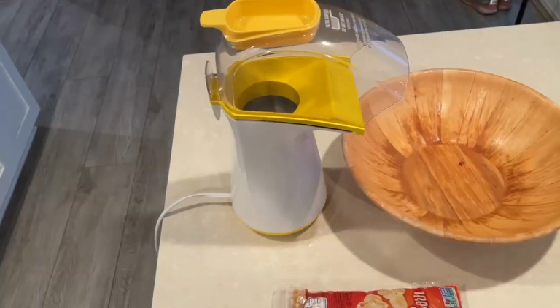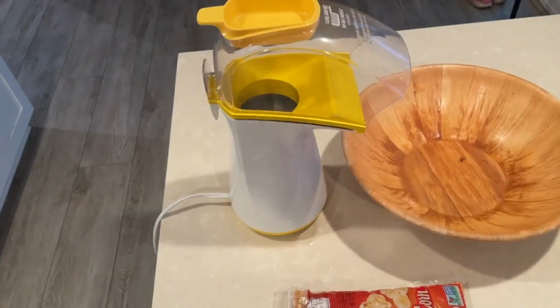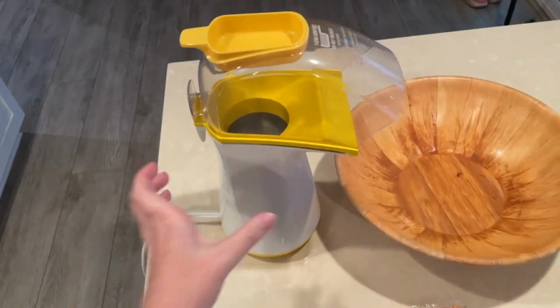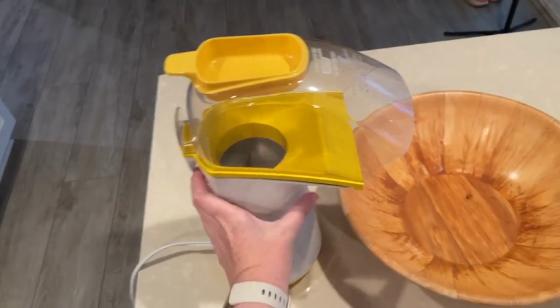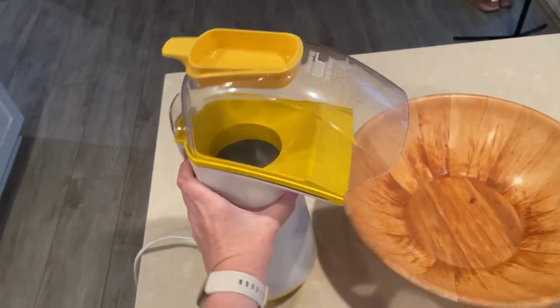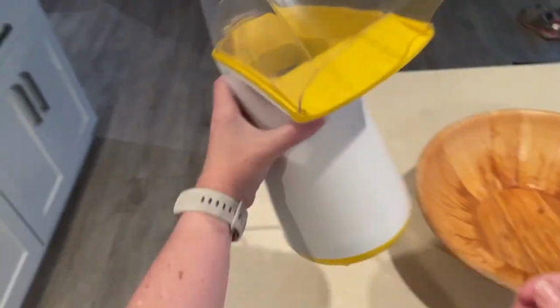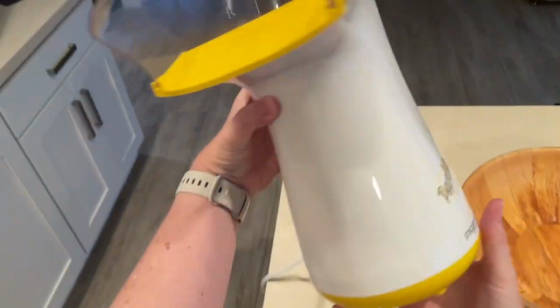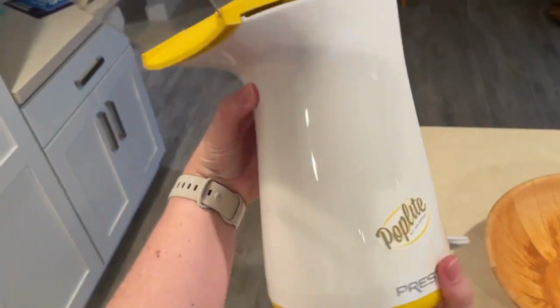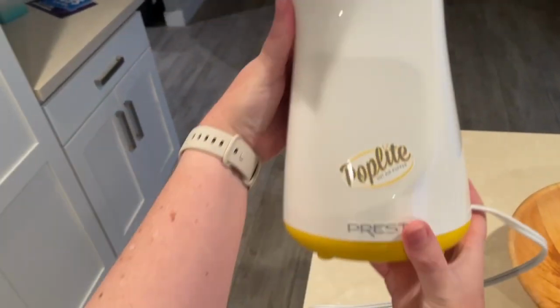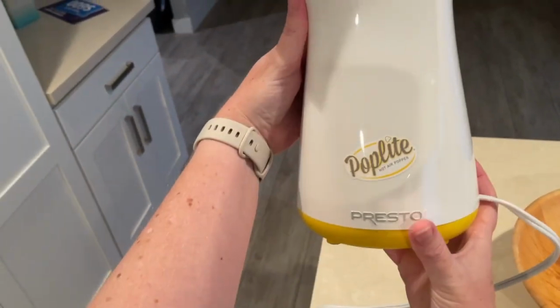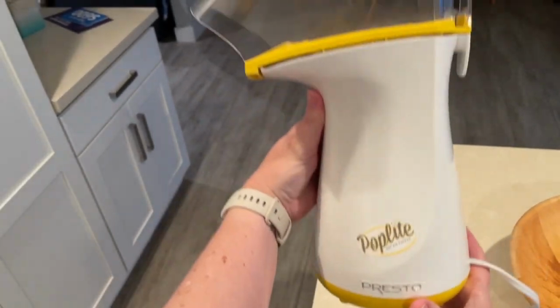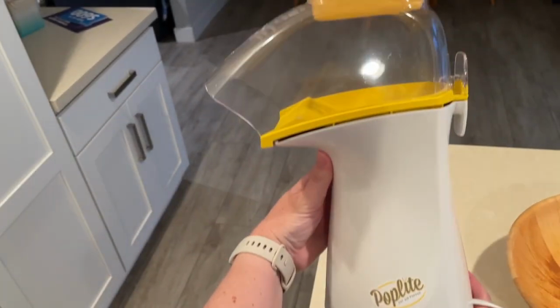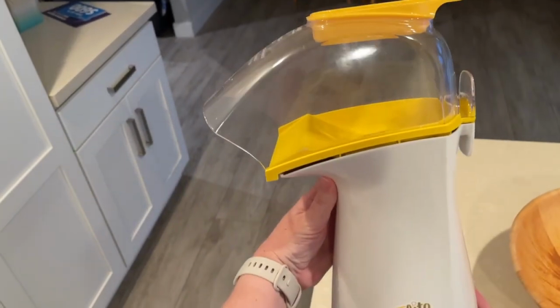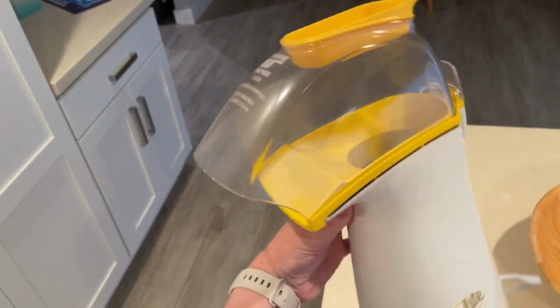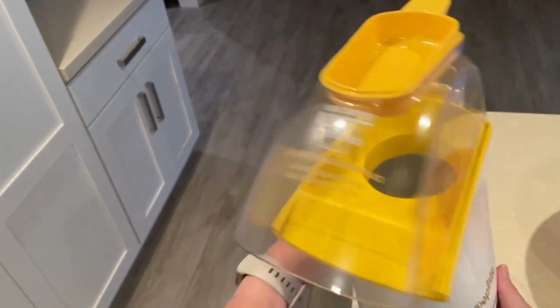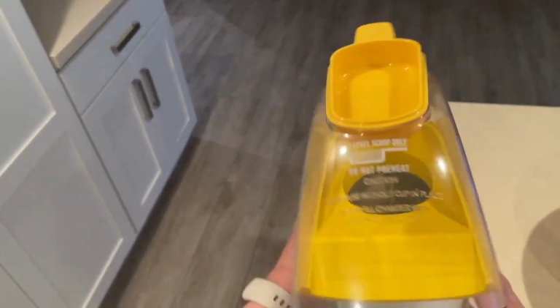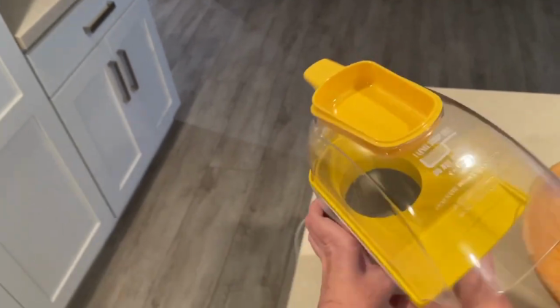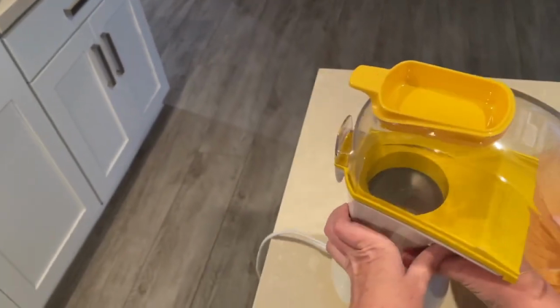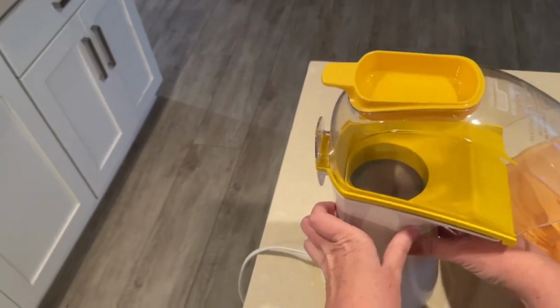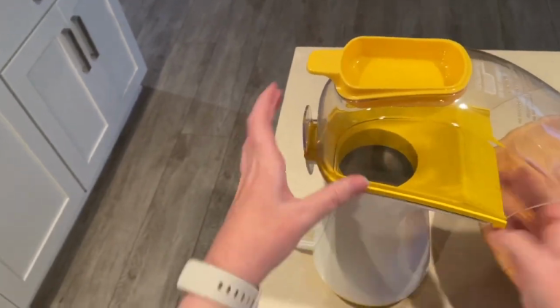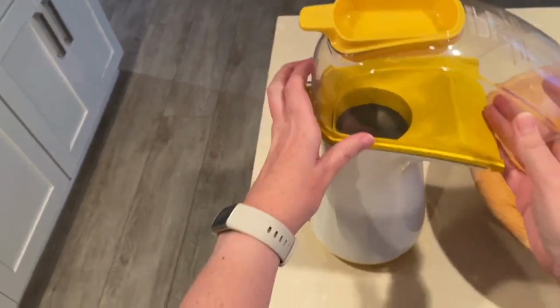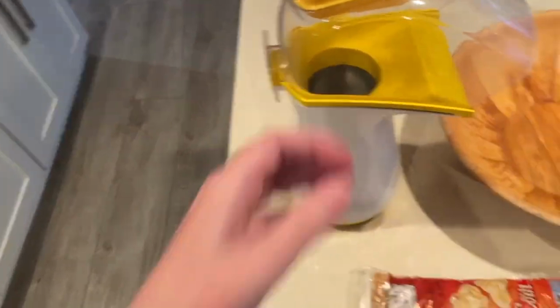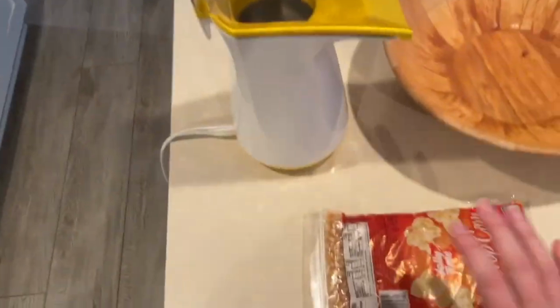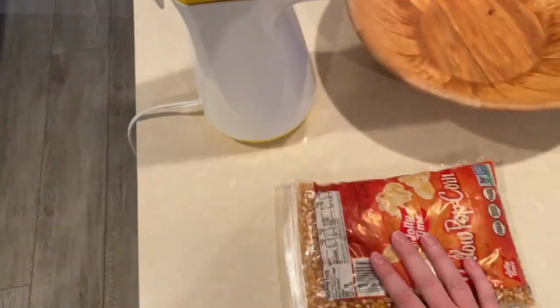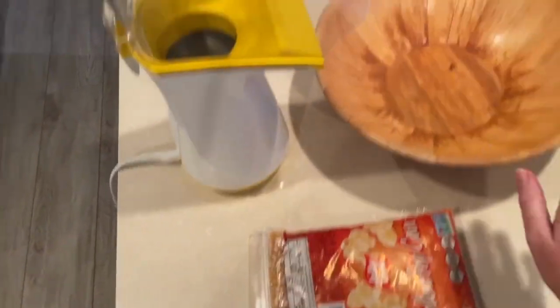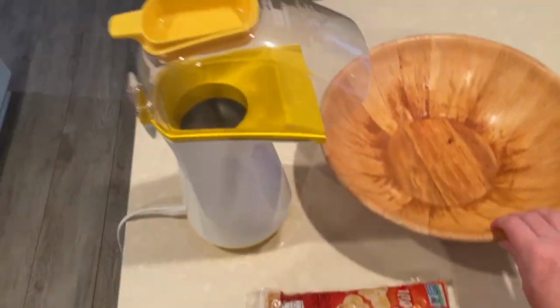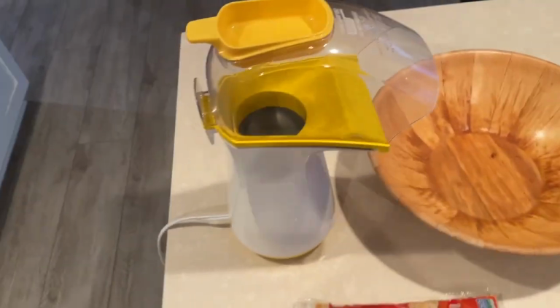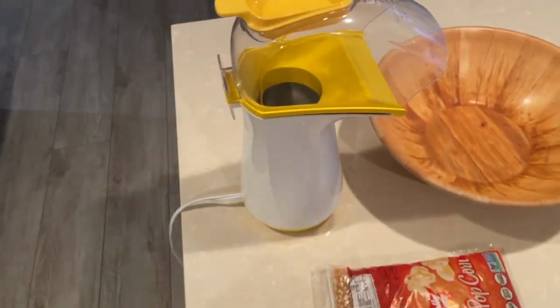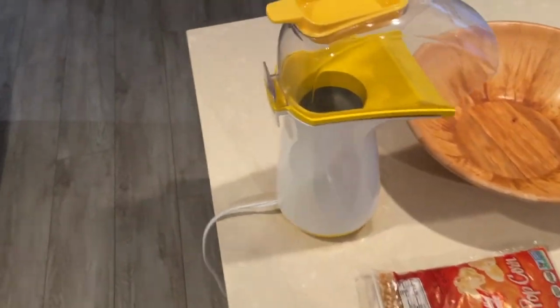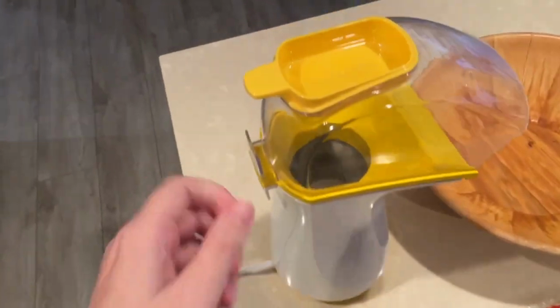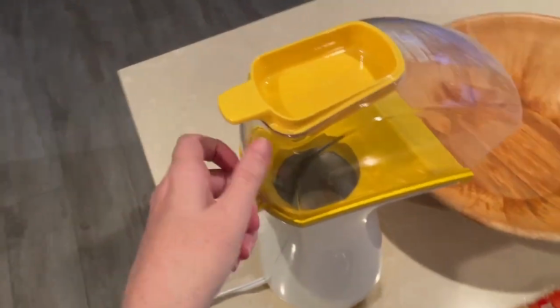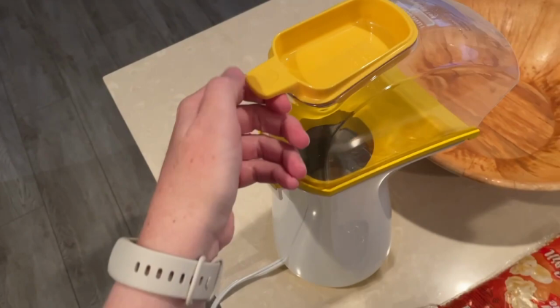Air popped popcorn is the best. Here I have my Presto Pop Light popcorn maker, Jolly Time yellow popcorn, and a big bowl.